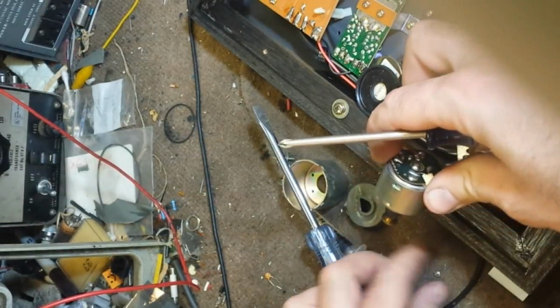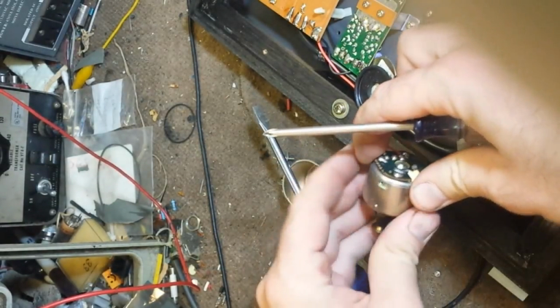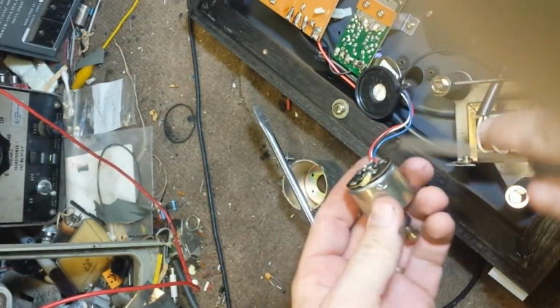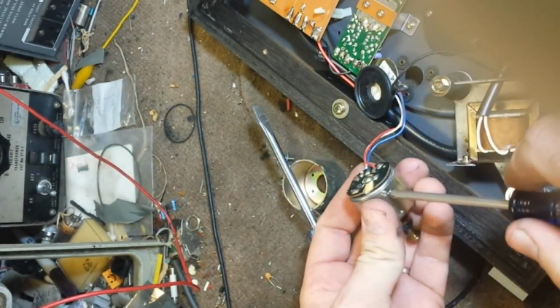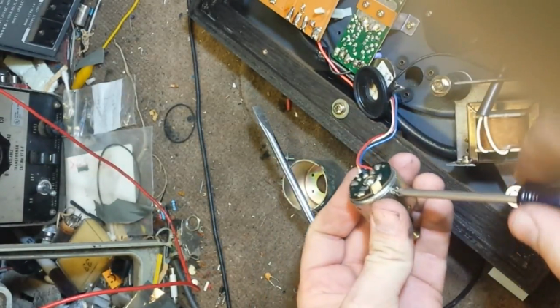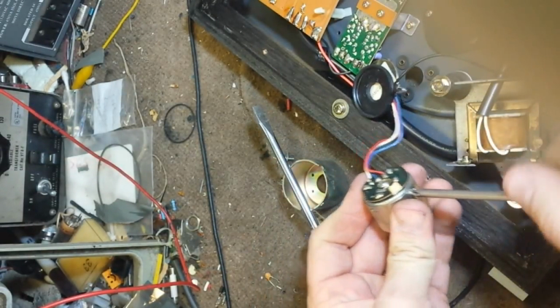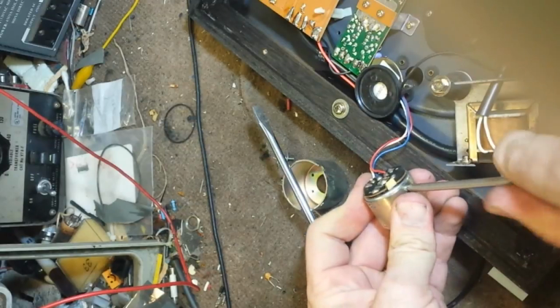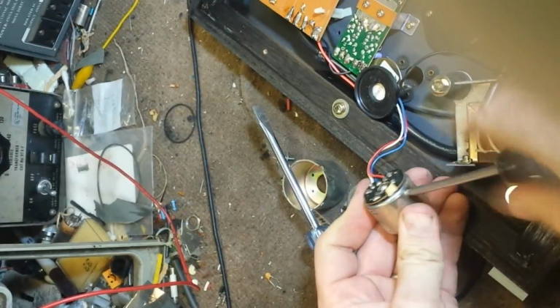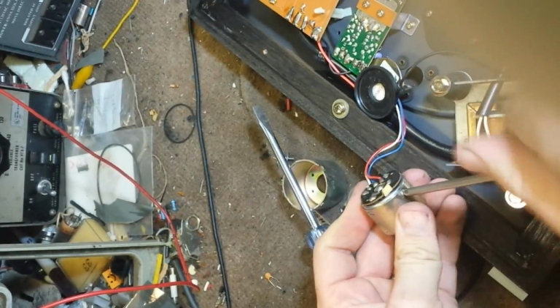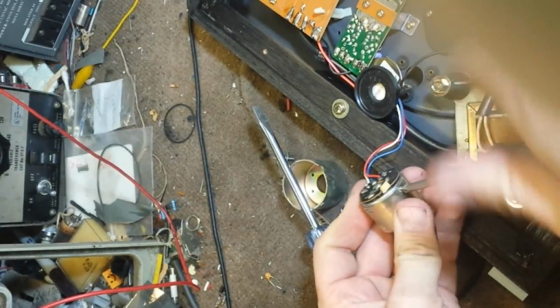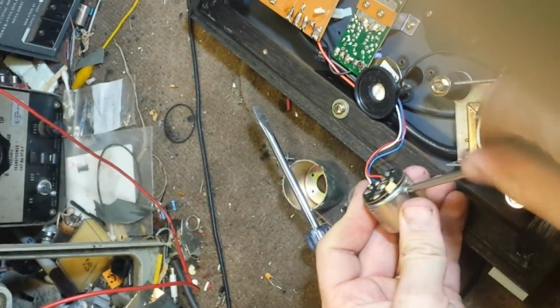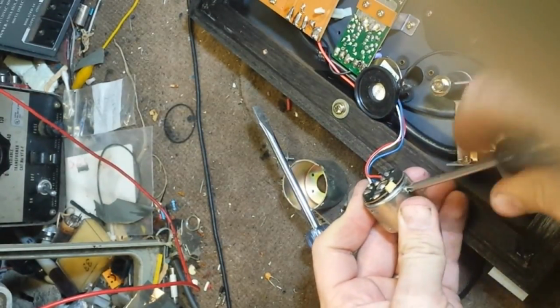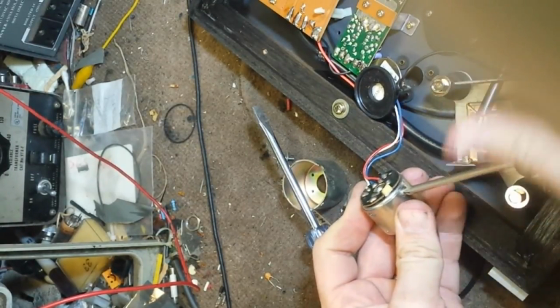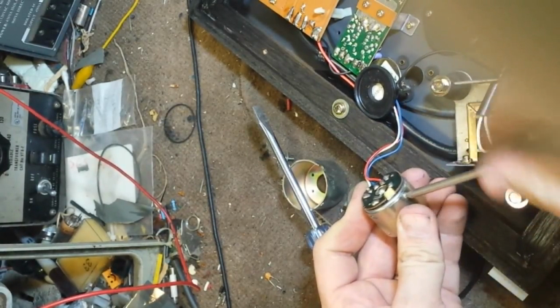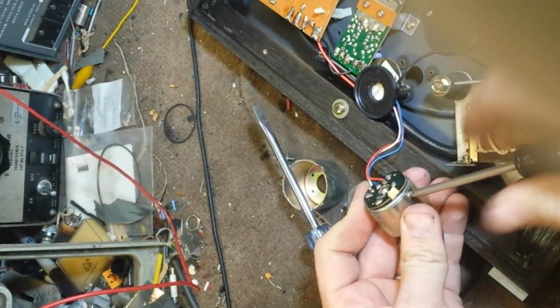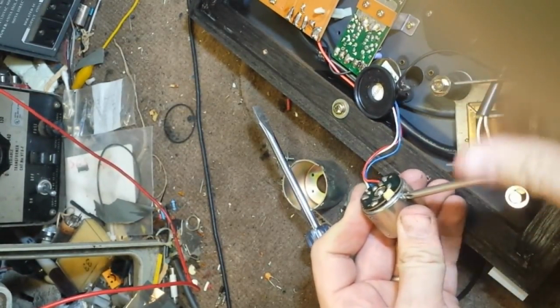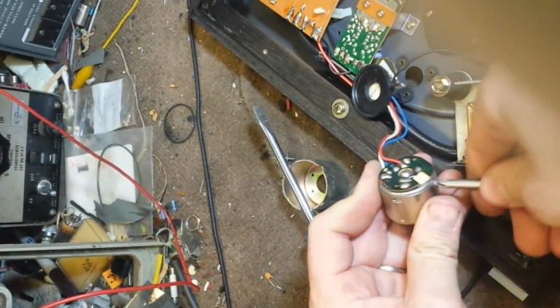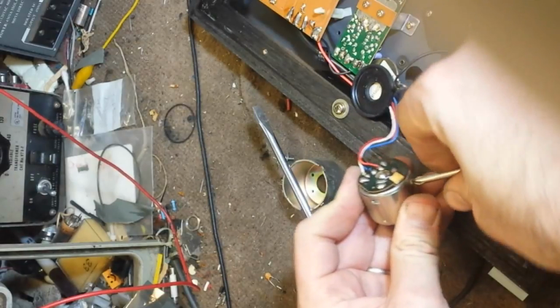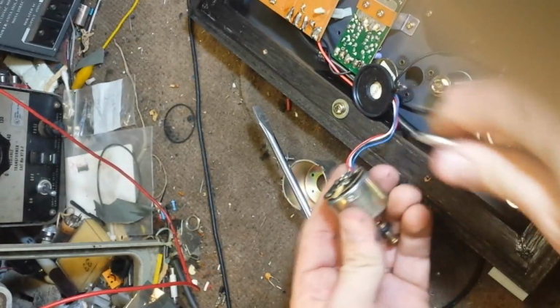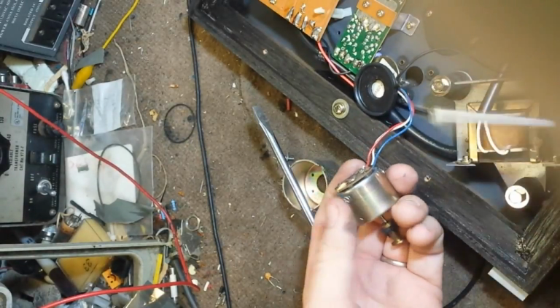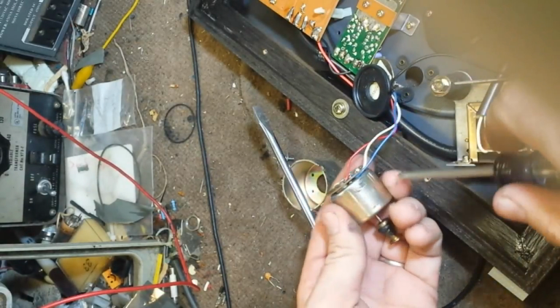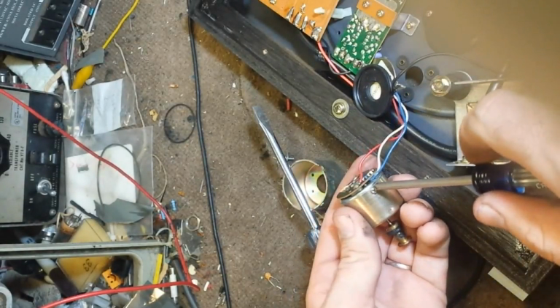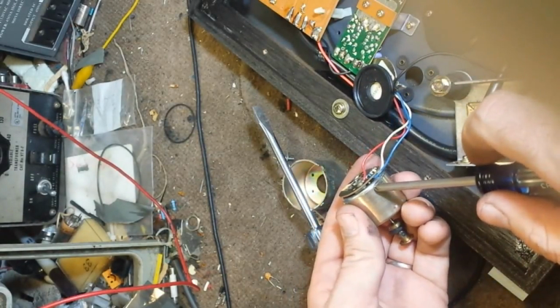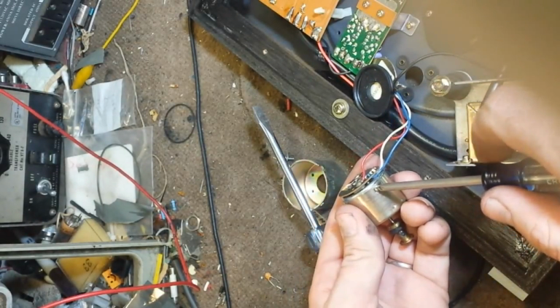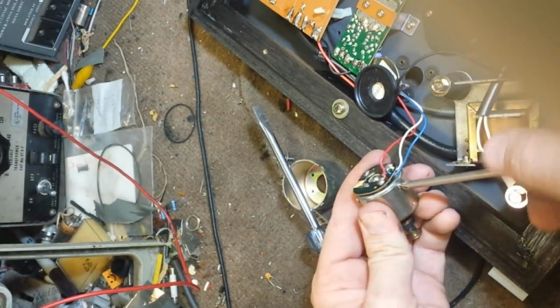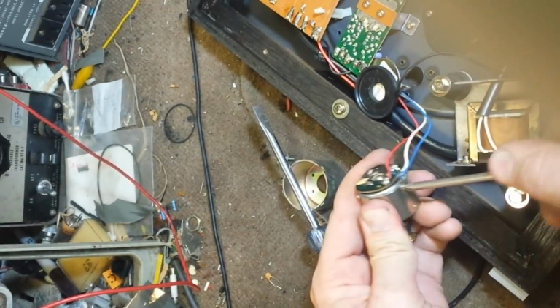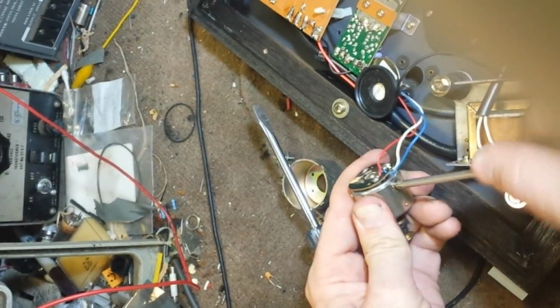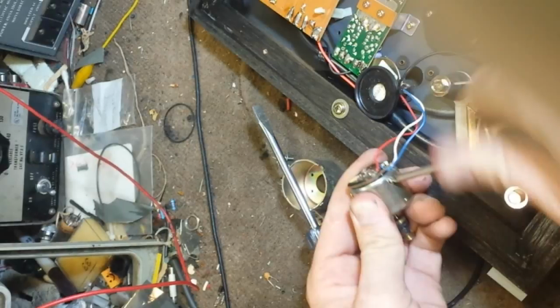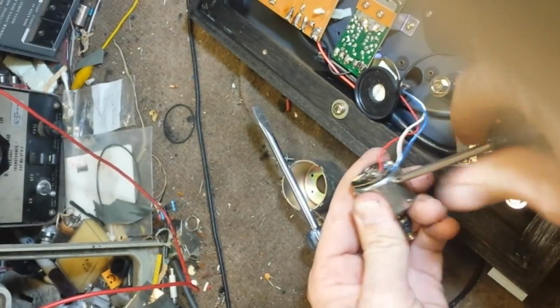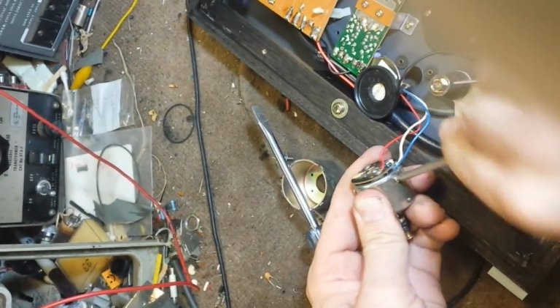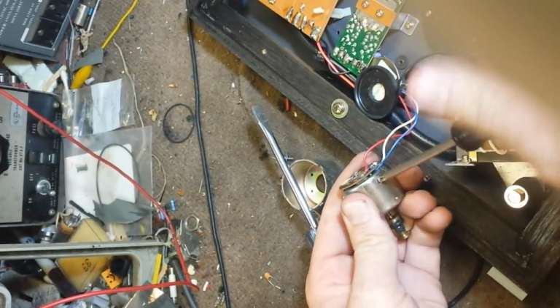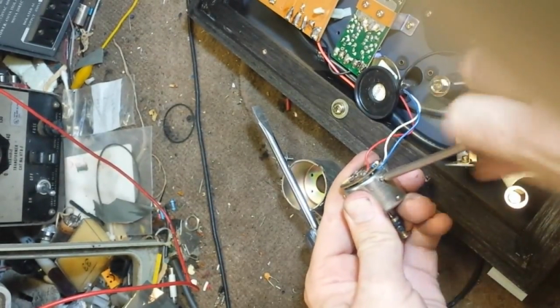Hopefully that will get your motor free-moving enough that we can put it back together and test it. That's the whole point of this. On a DC motor turntable, if the motor's no good, don't even bother.